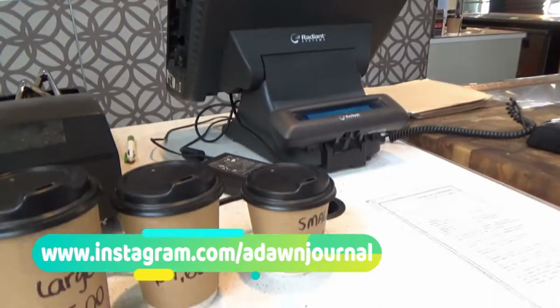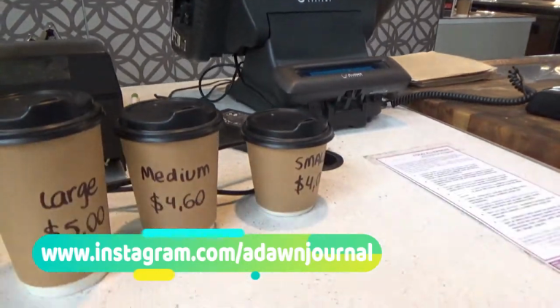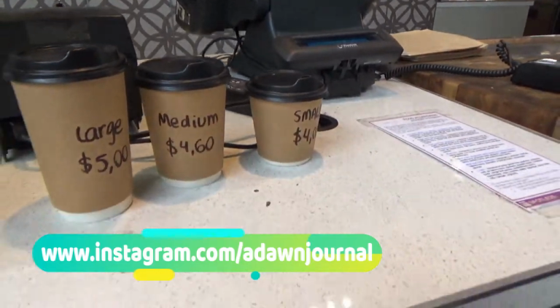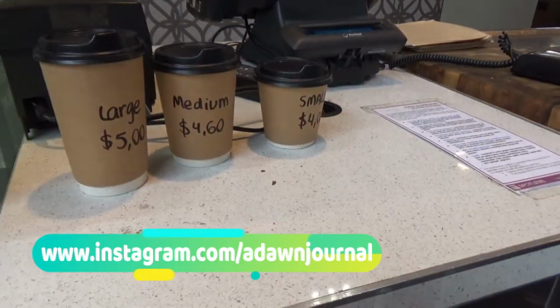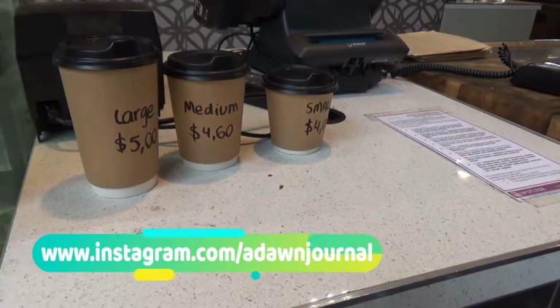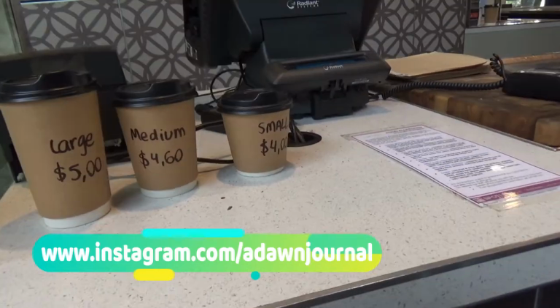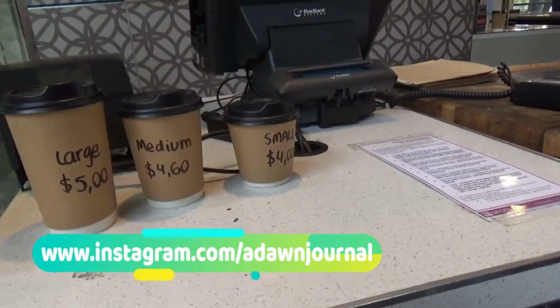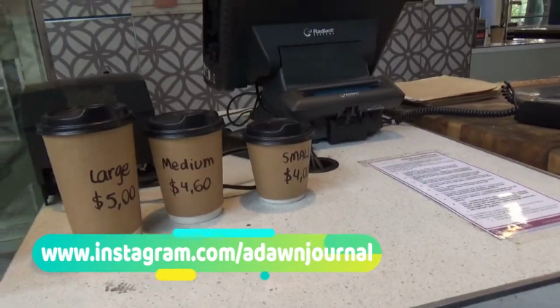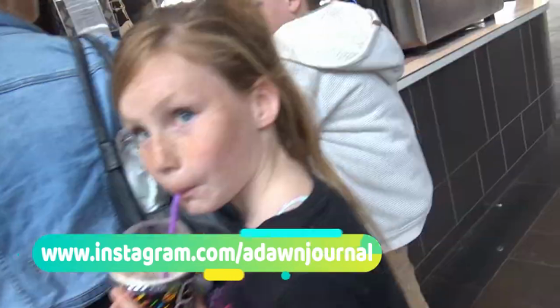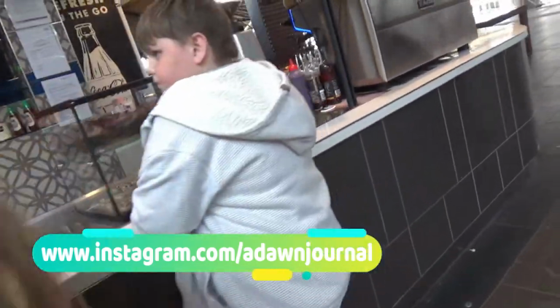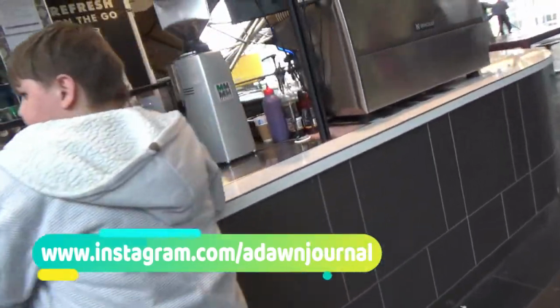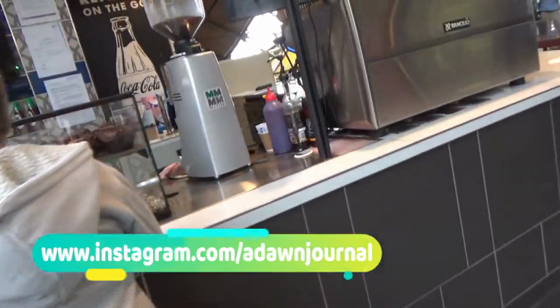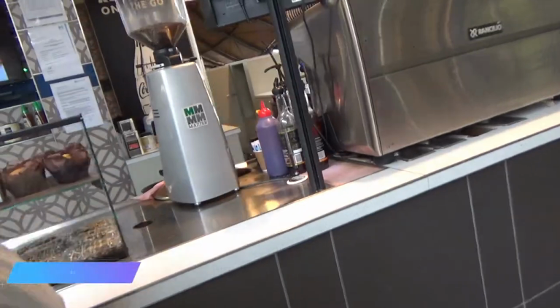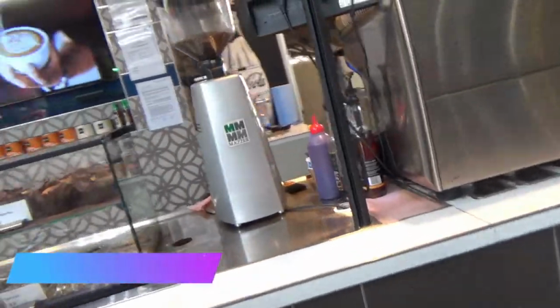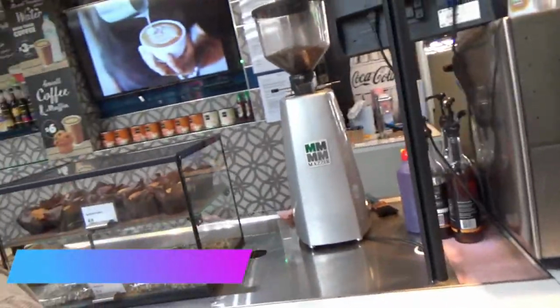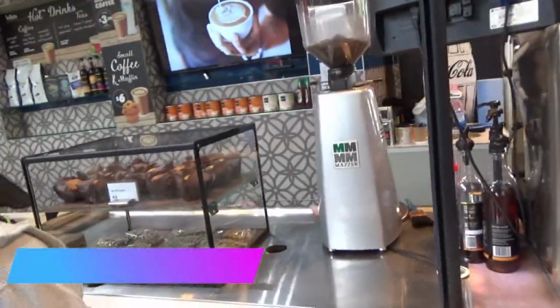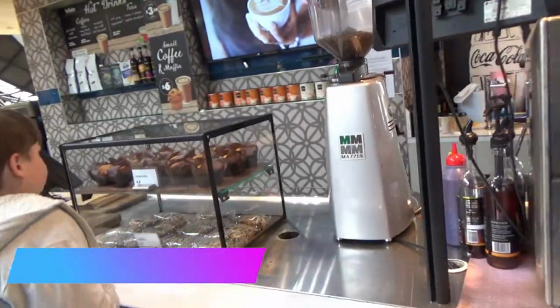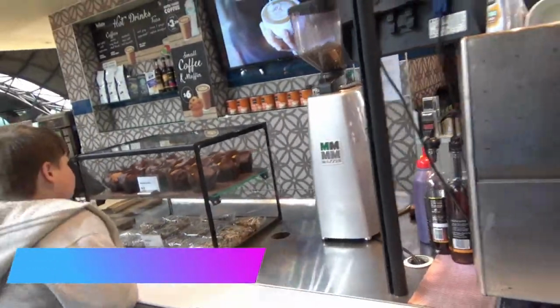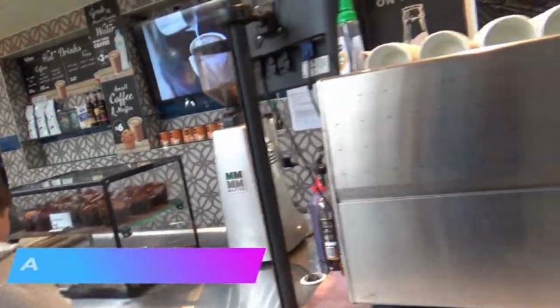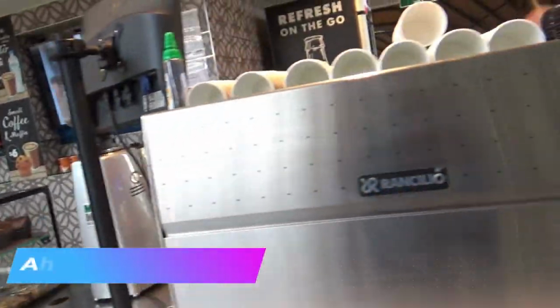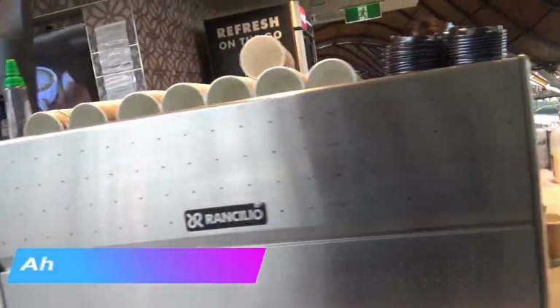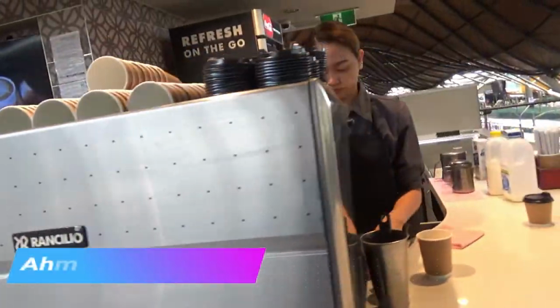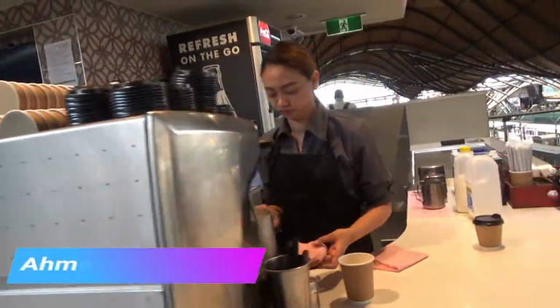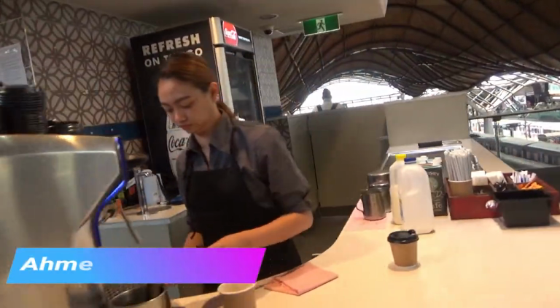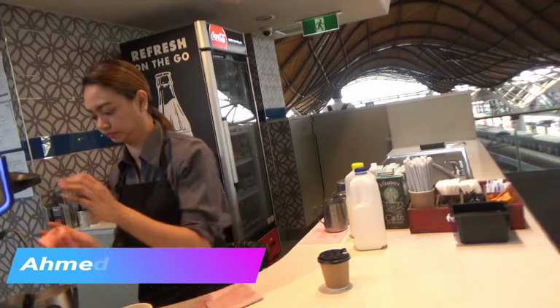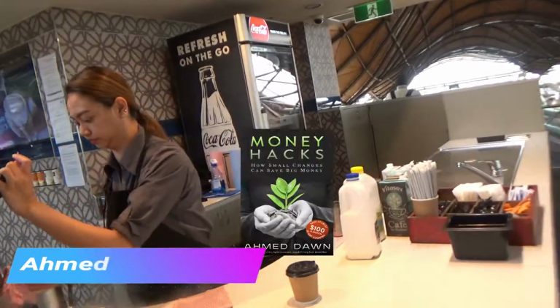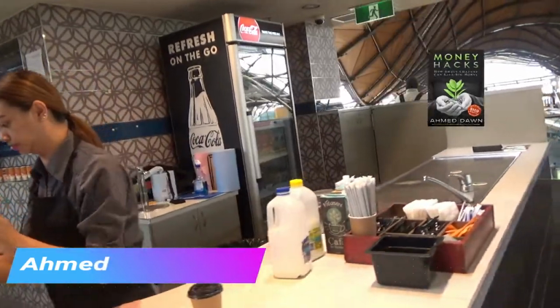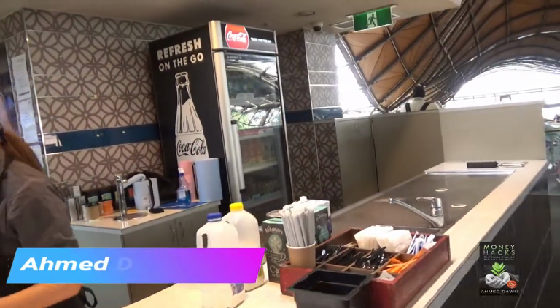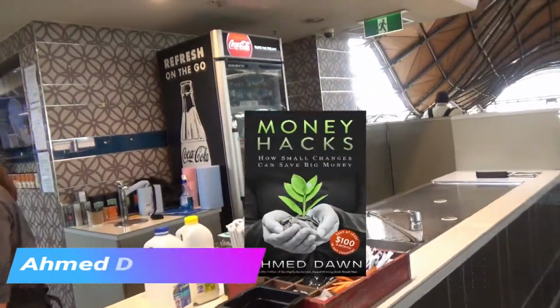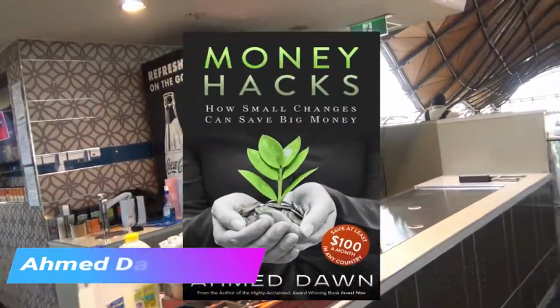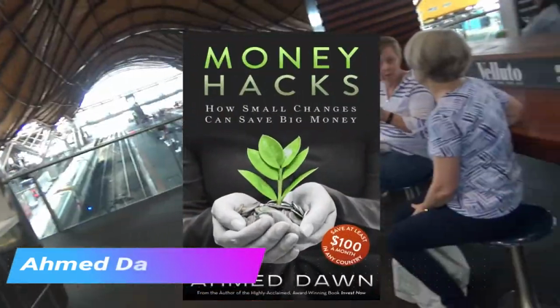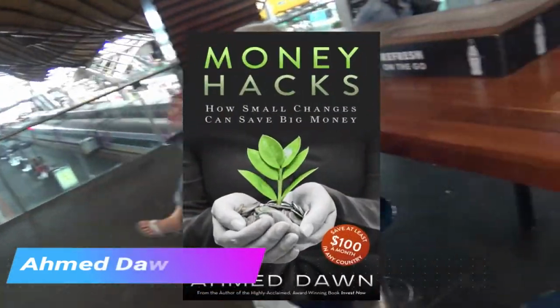Small is $4, medium is $4.60, and large is $5 Australian dollars, which is very close to Canadian dollars. It seems that coffee prices are expensive in Australia, like Canada.